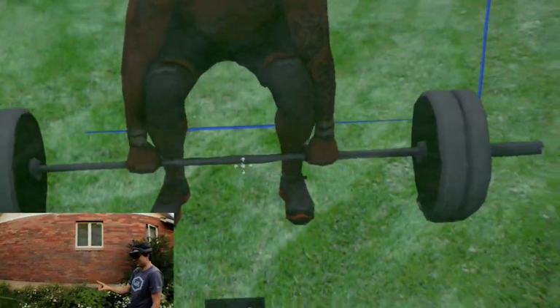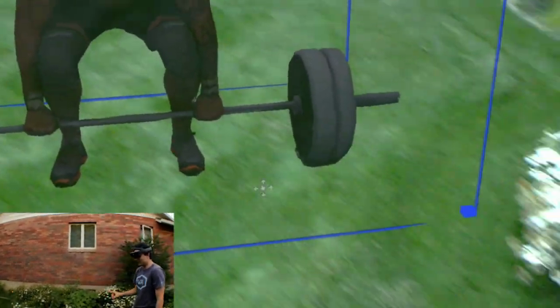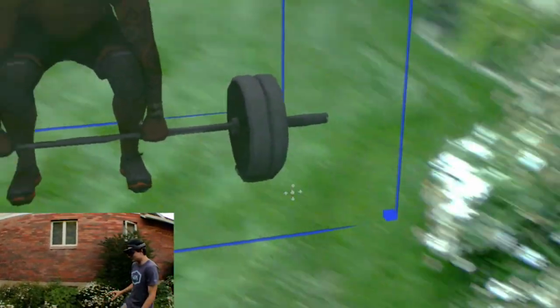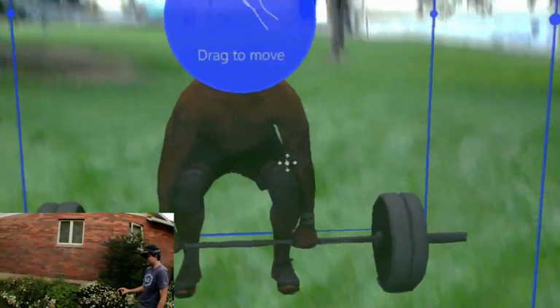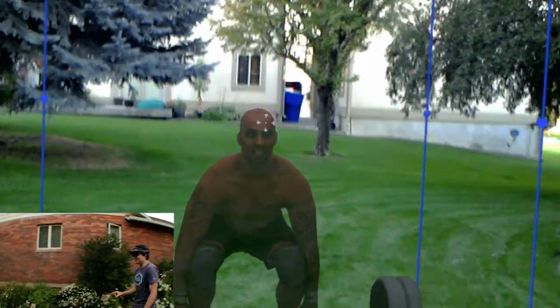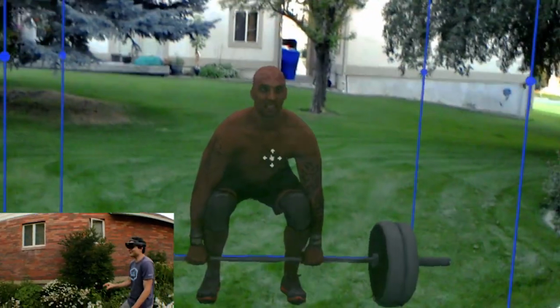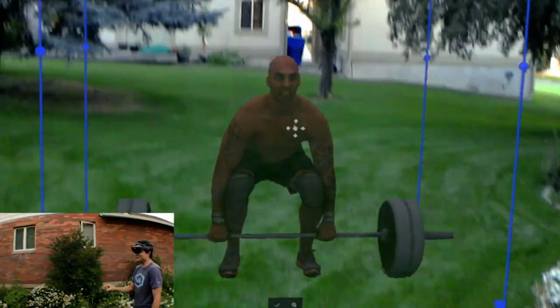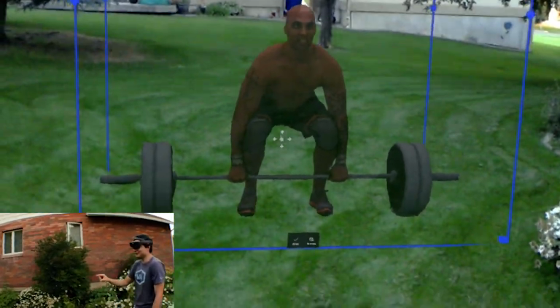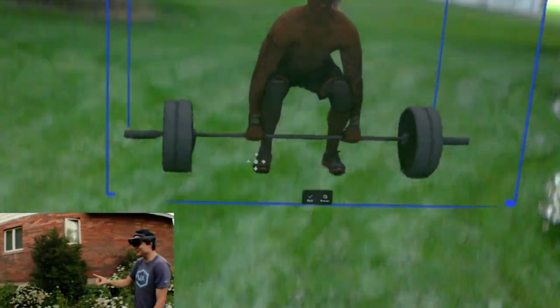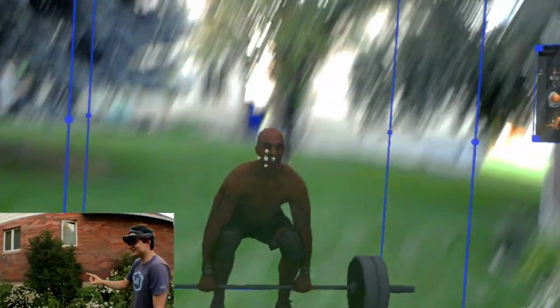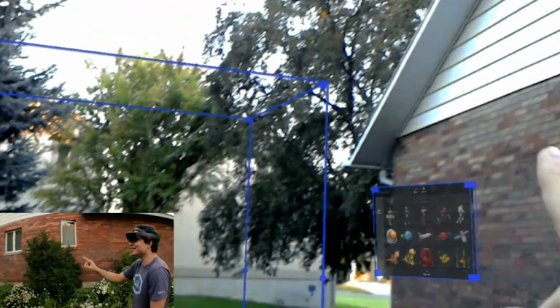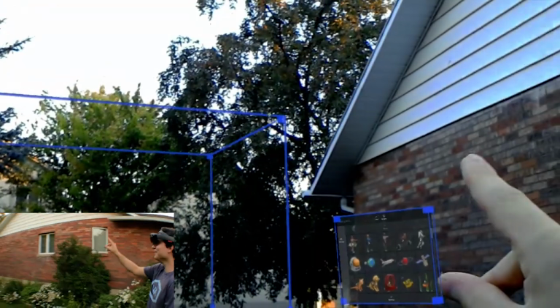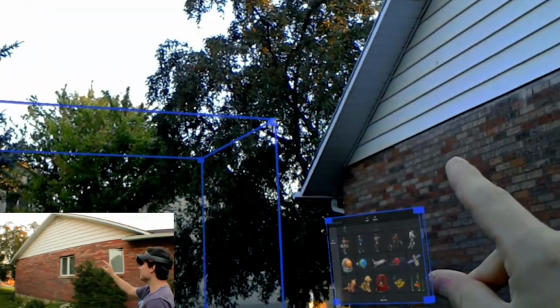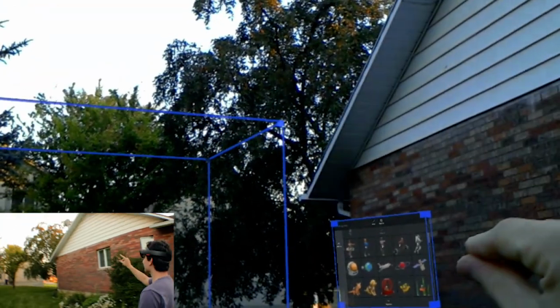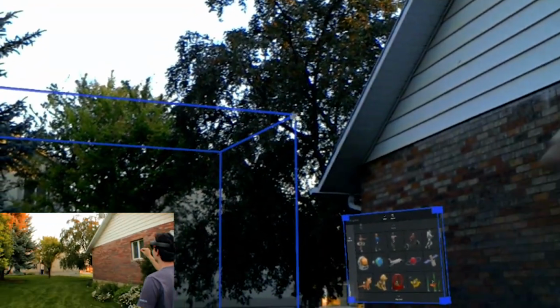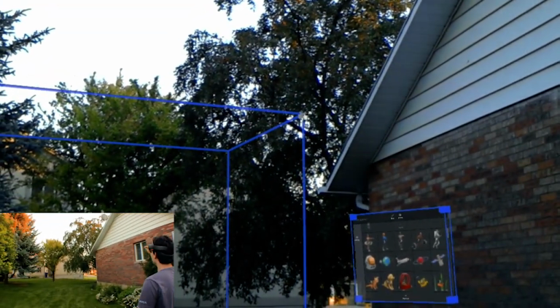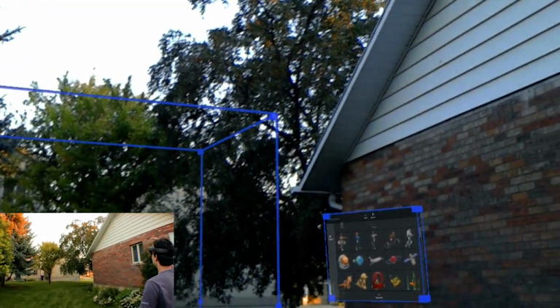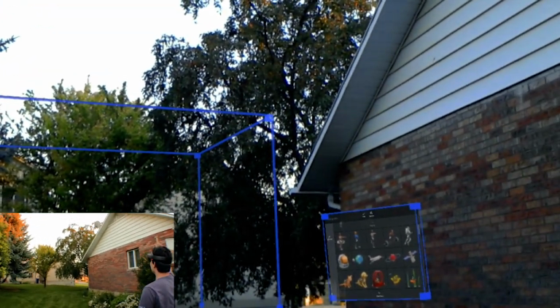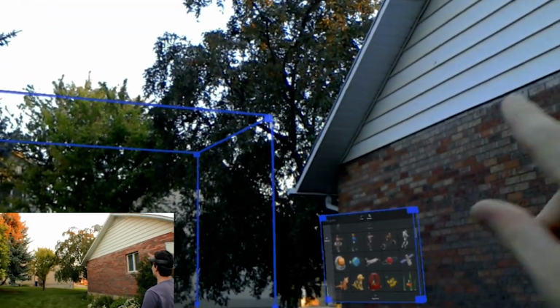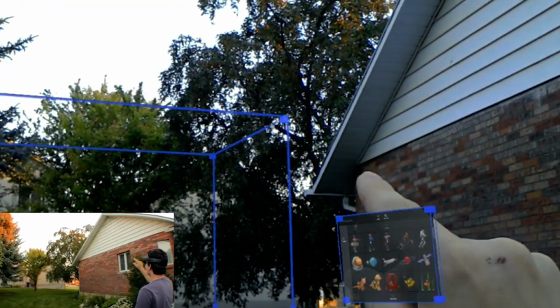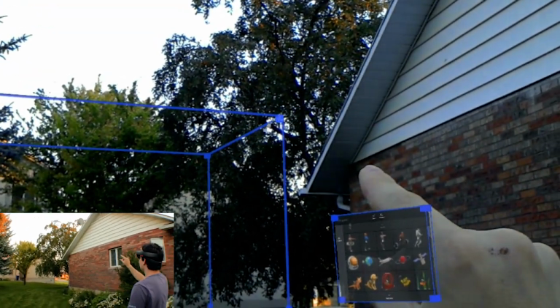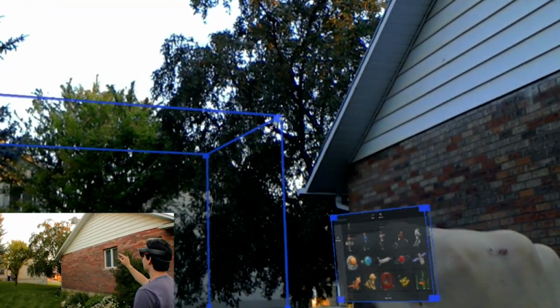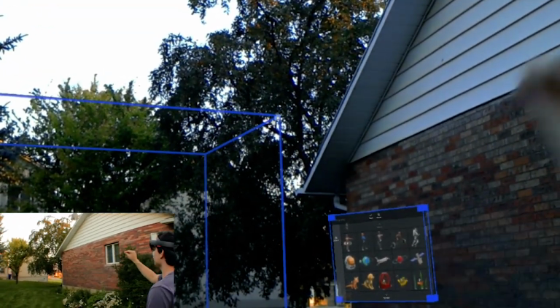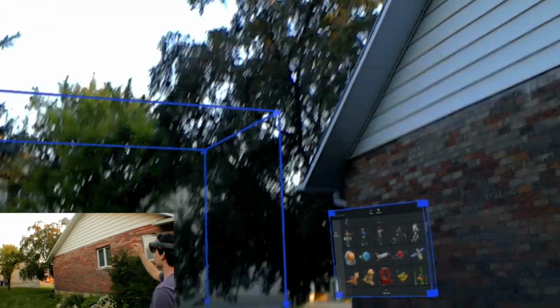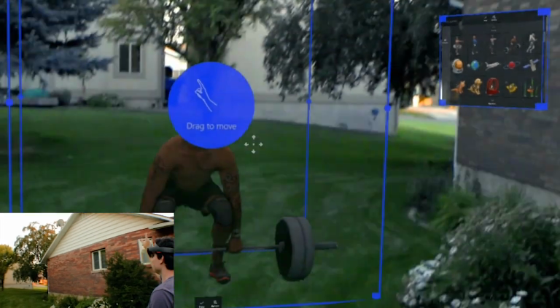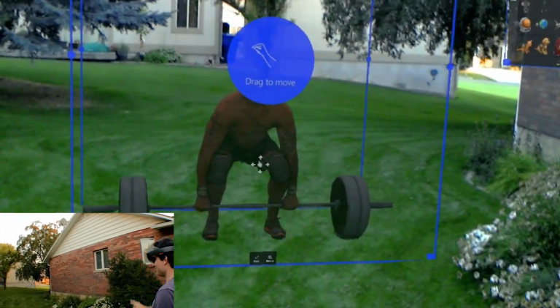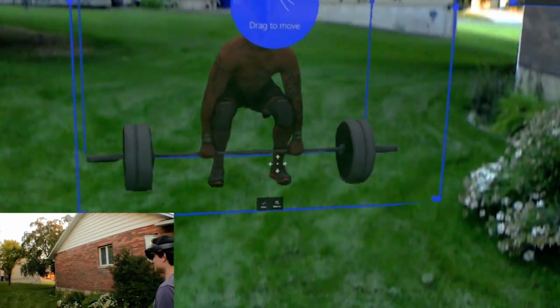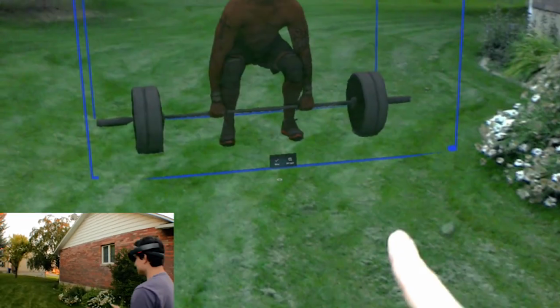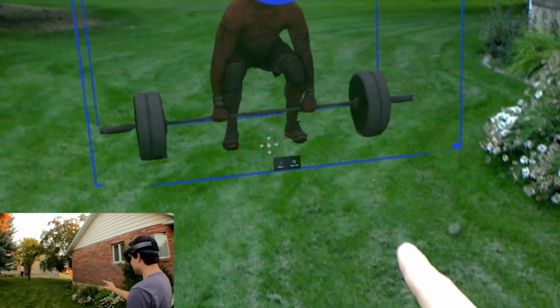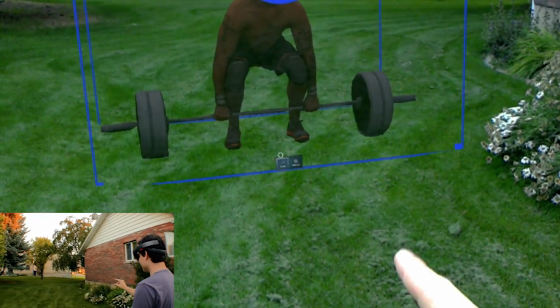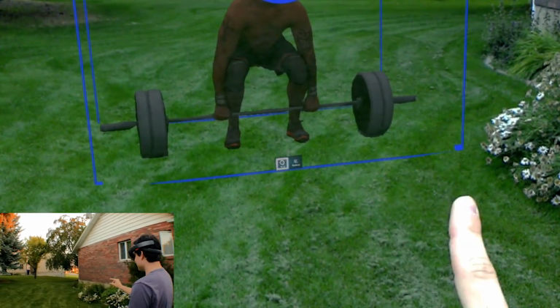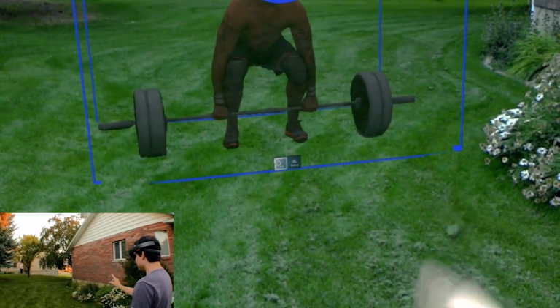Okay. I think it just stops because my hand got out of the way, but he's pretty huge. Like, he looks like a giant. Oh no — that might be the limit. Really? Huh. I was expecting it to get a little bigger, but let's get up close to him.